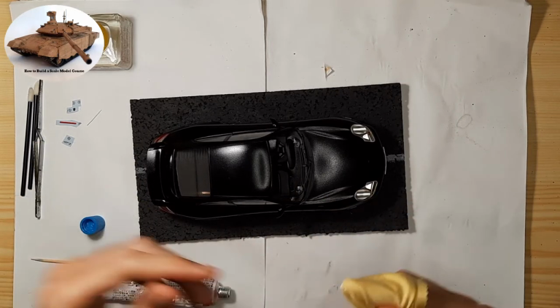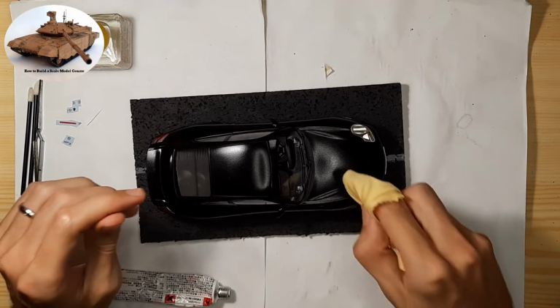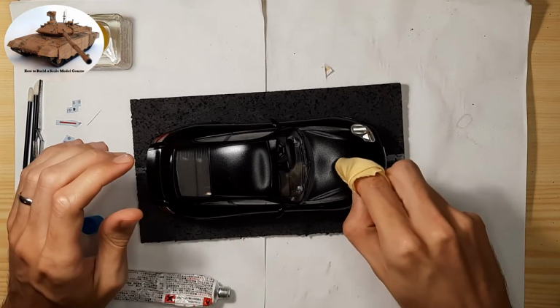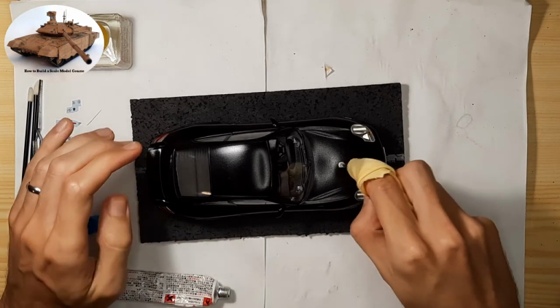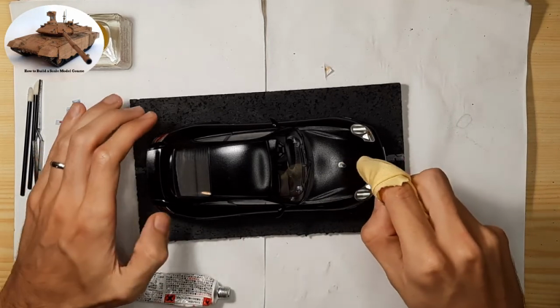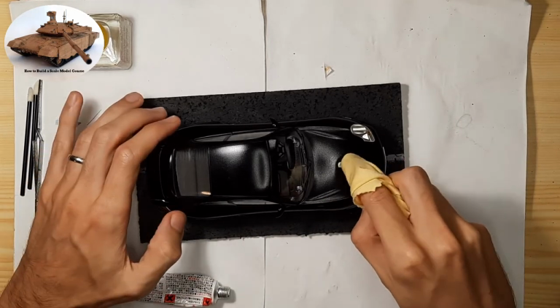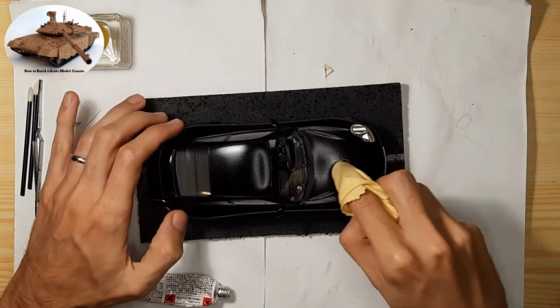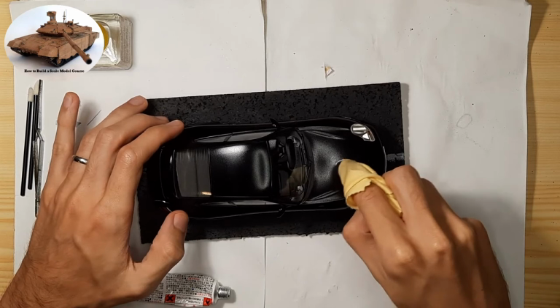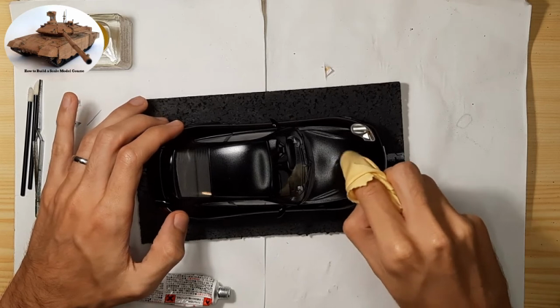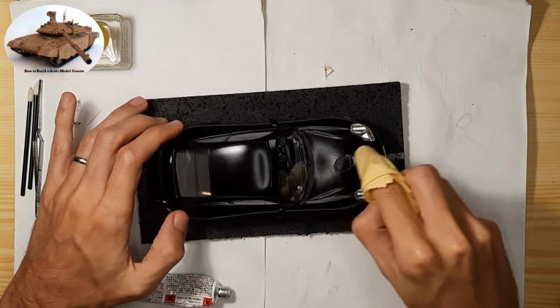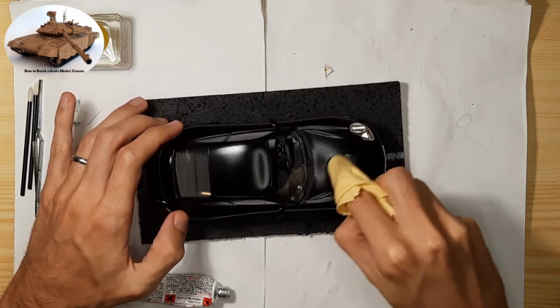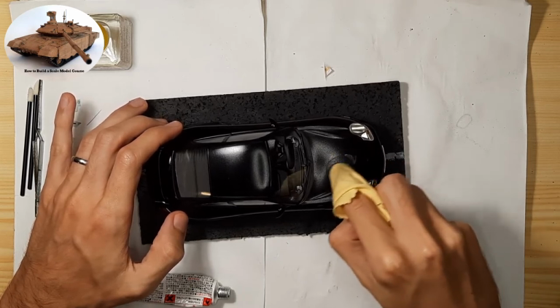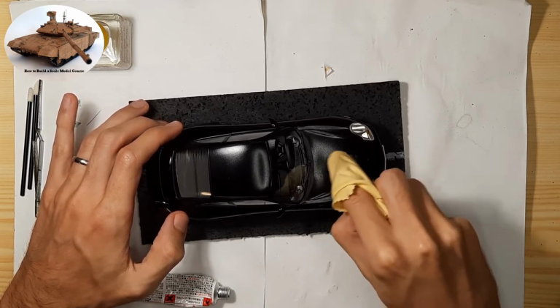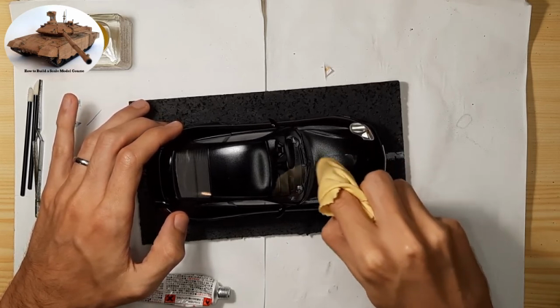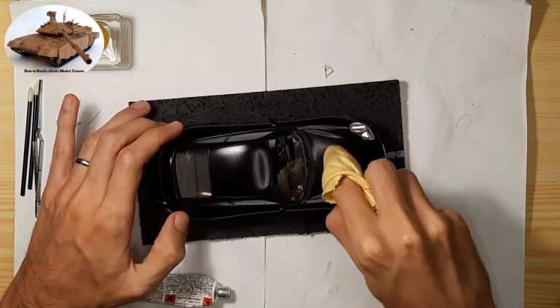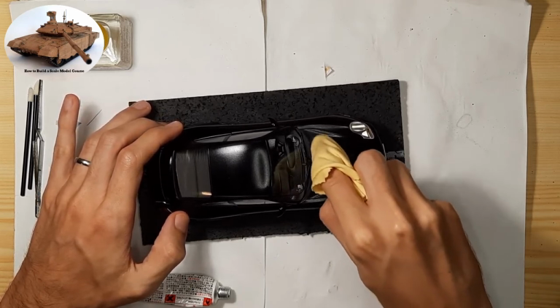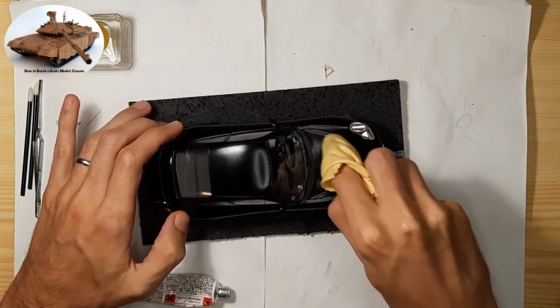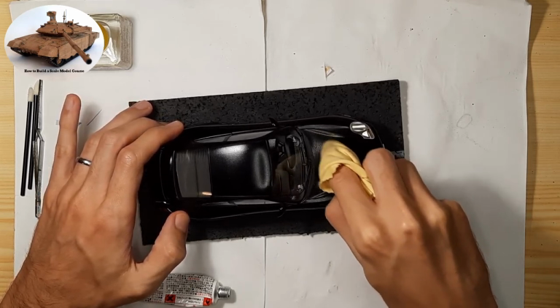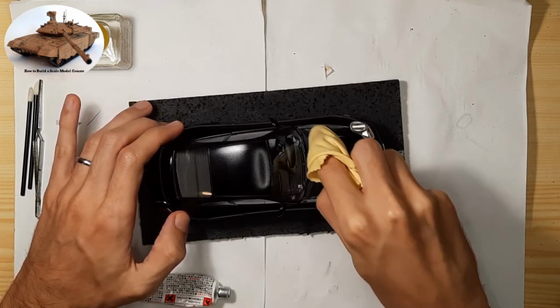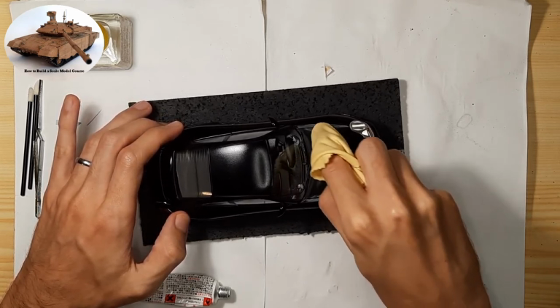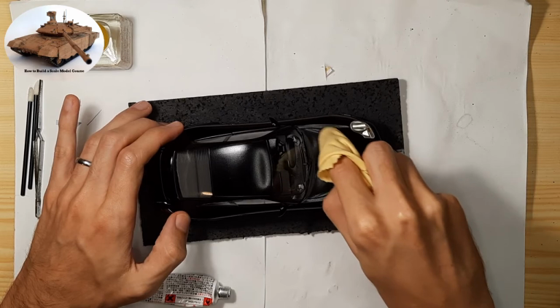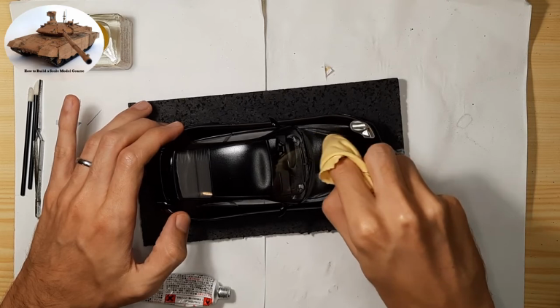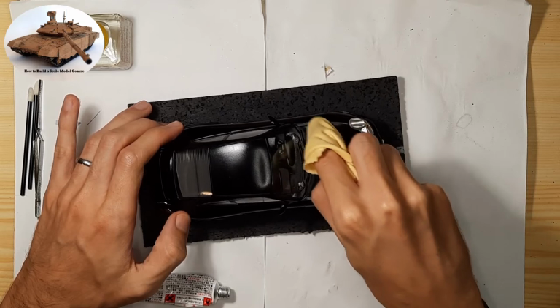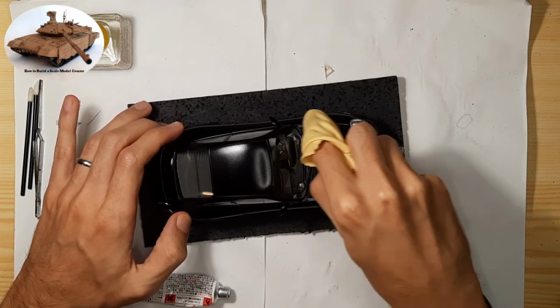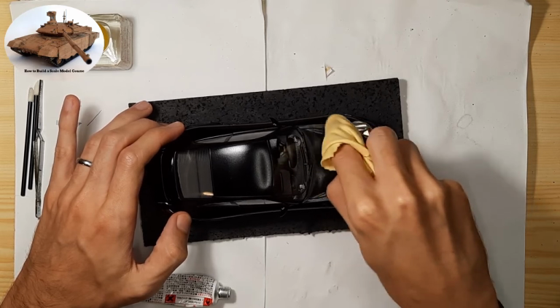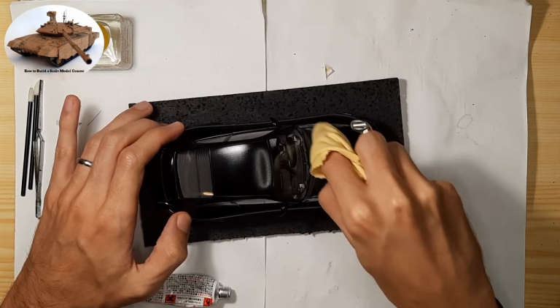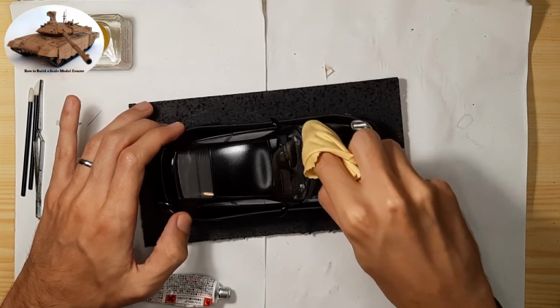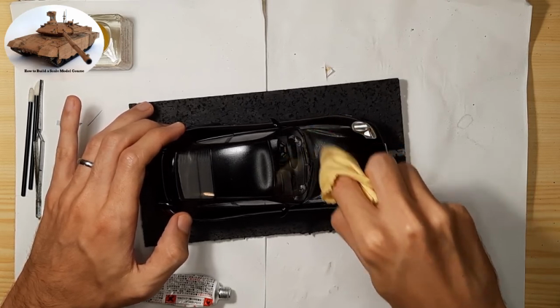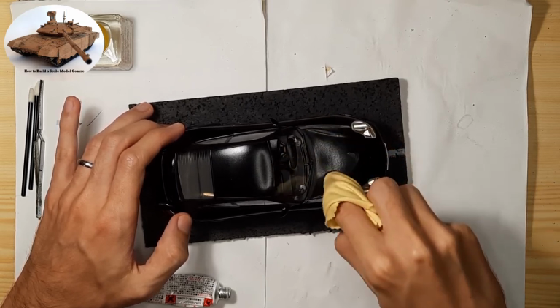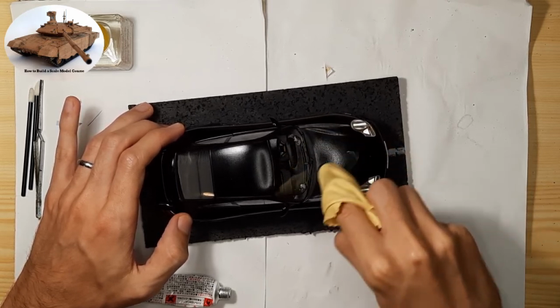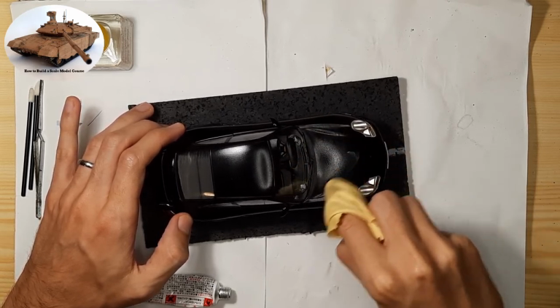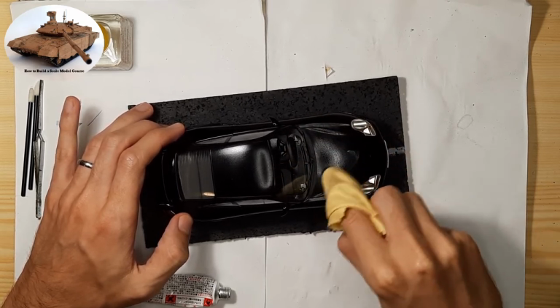If you can't get these products, you can also use car polishing products like Ultimate Compound as an emergency. However, I don't recommend using this product to polish painted parts of the scale model.